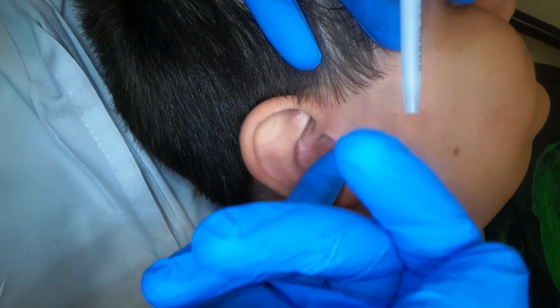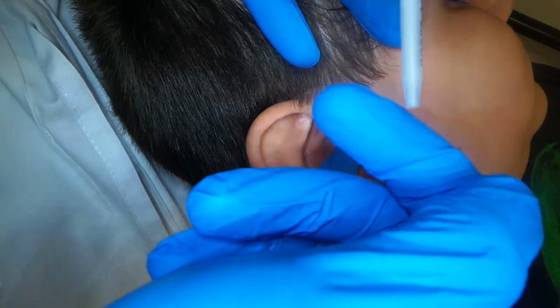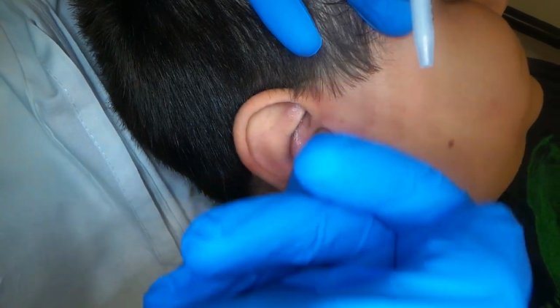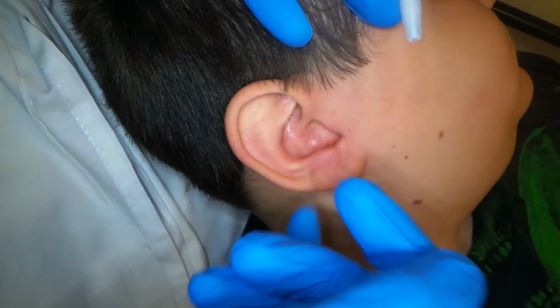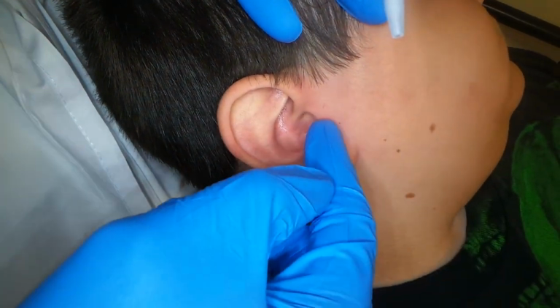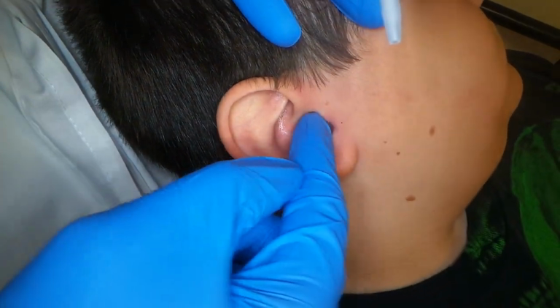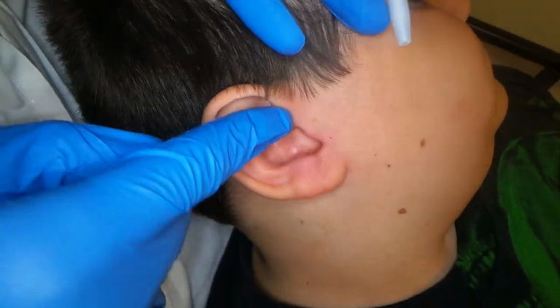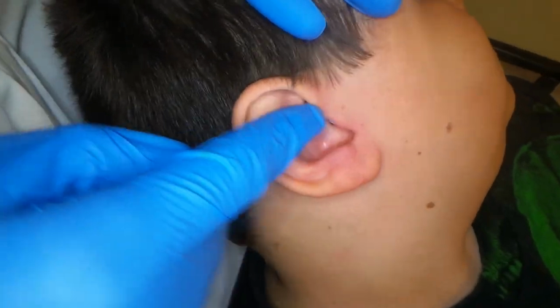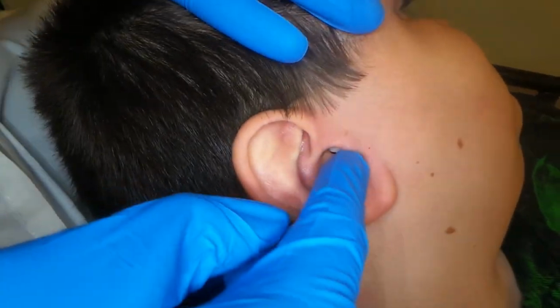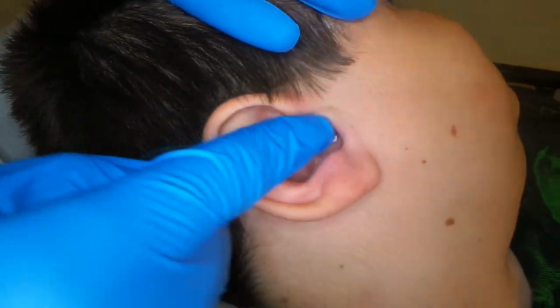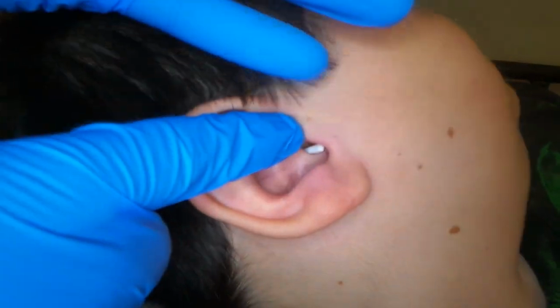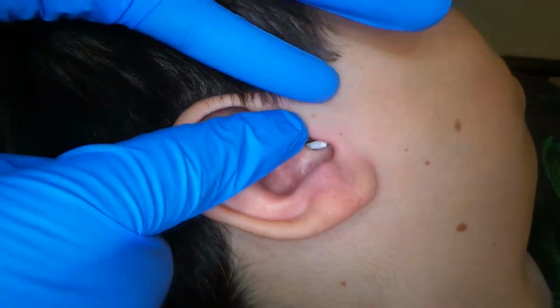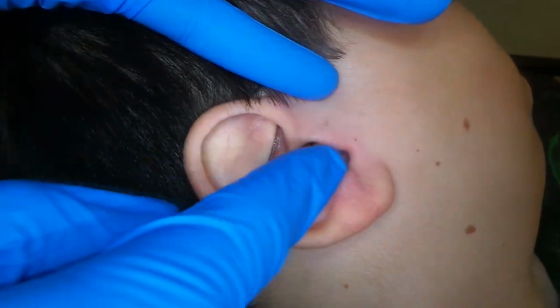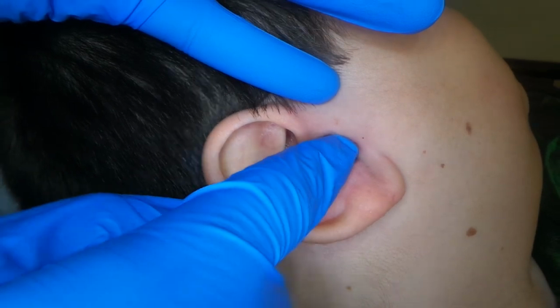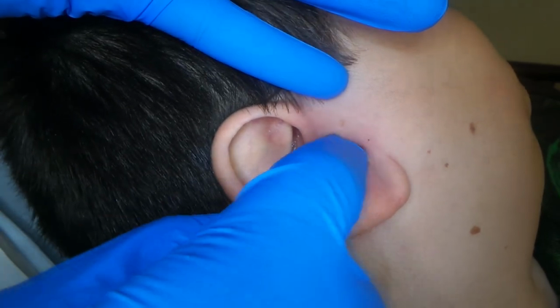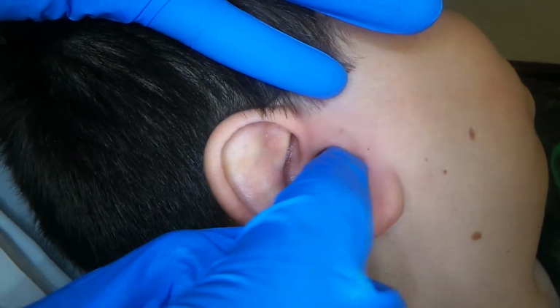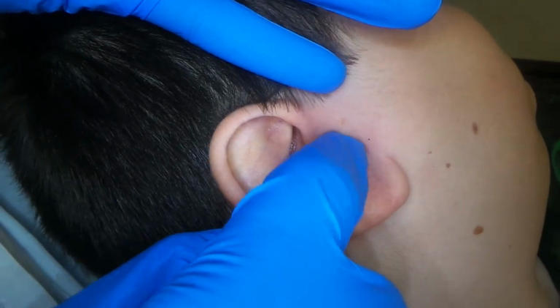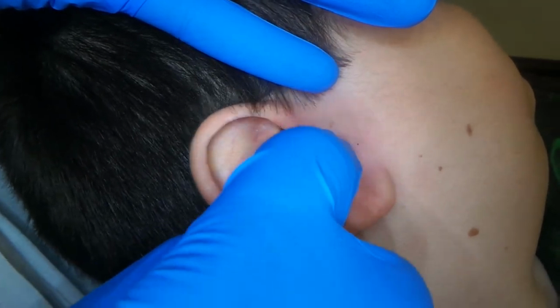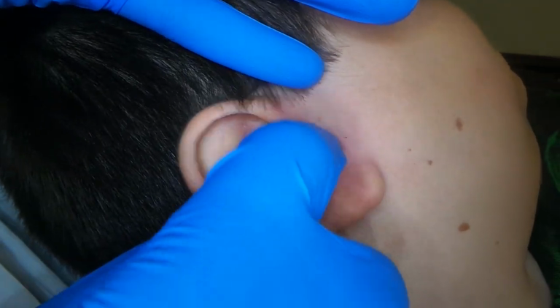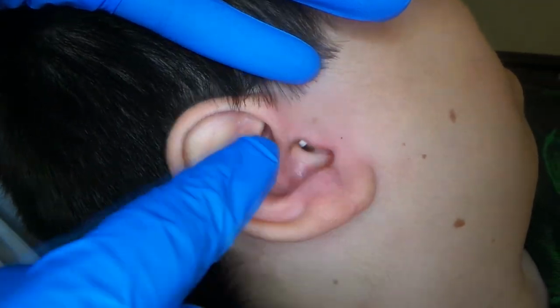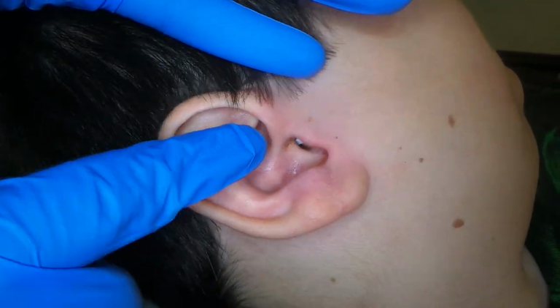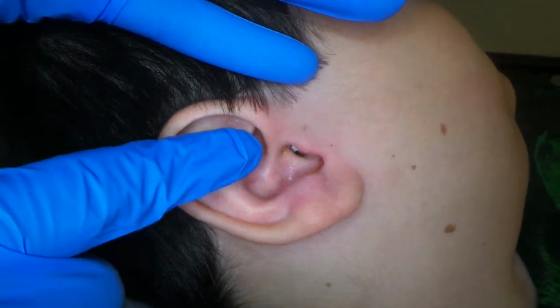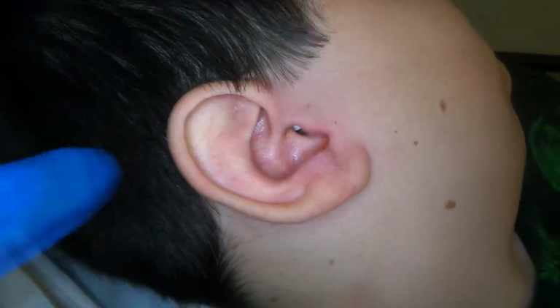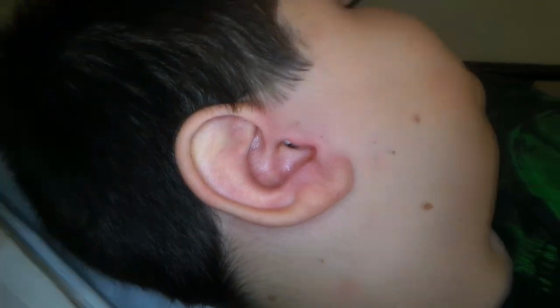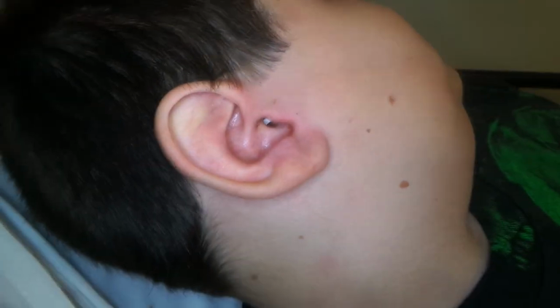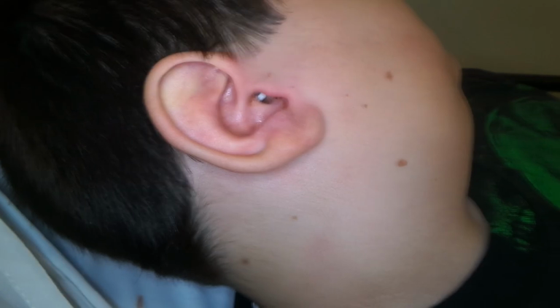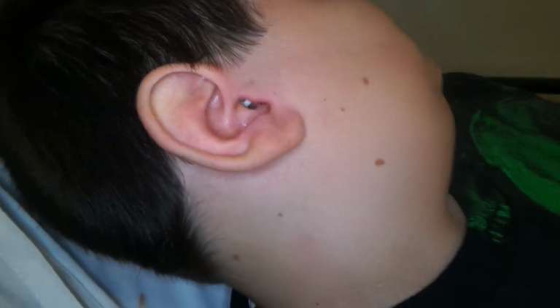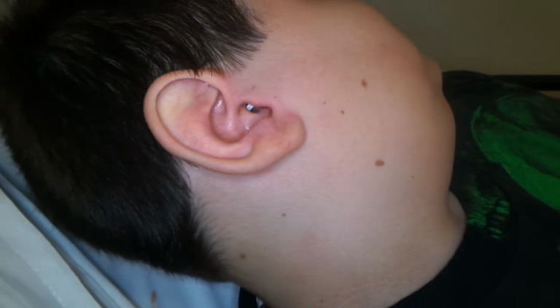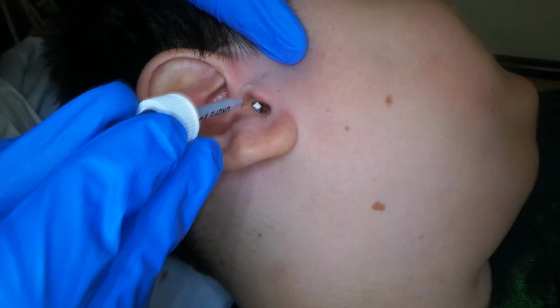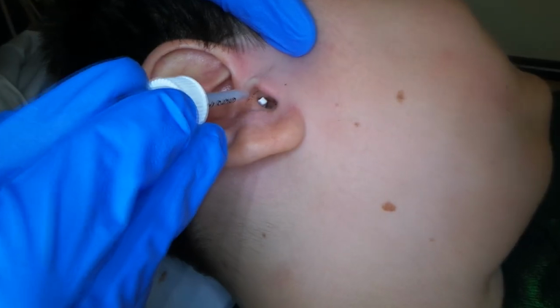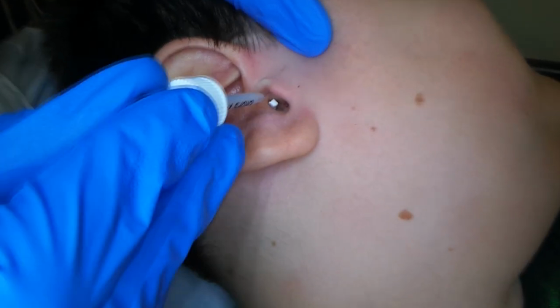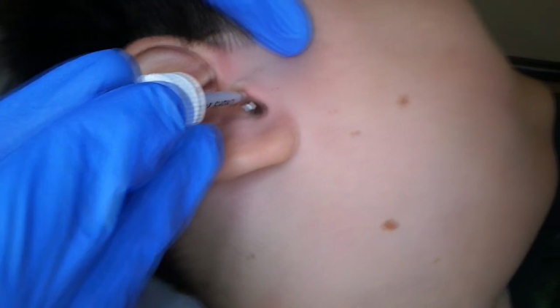It's in there. Turn your head just a little bit more. Push that down in there, just on down. There you go. Now let's go ahead and put the drops in.